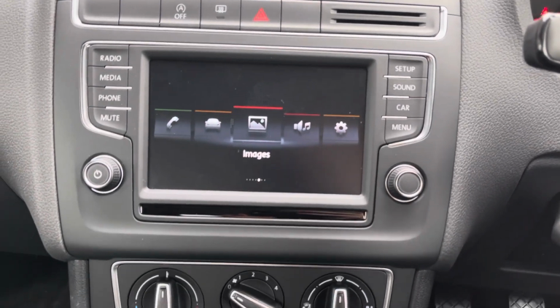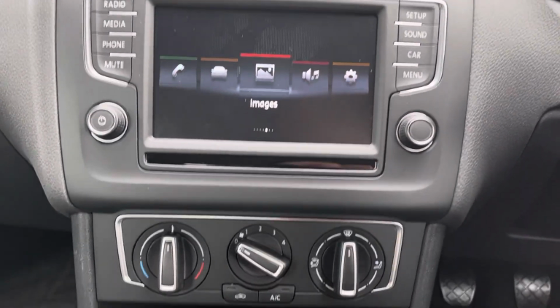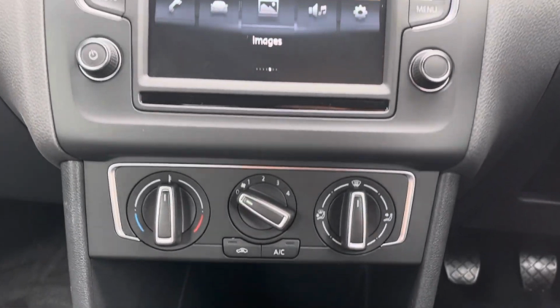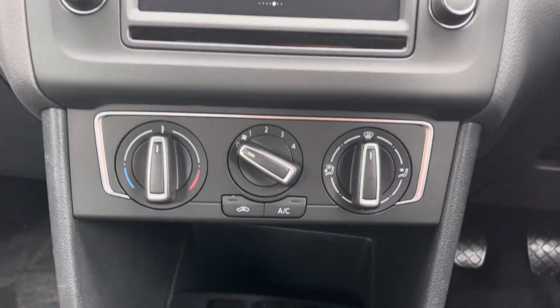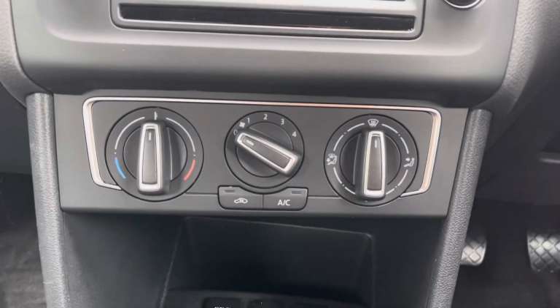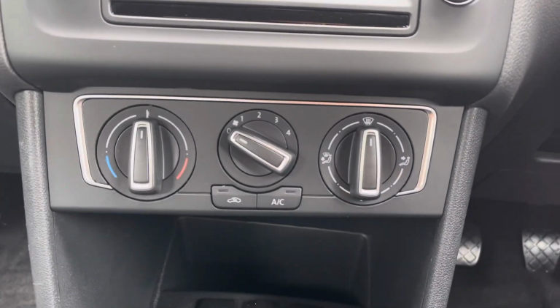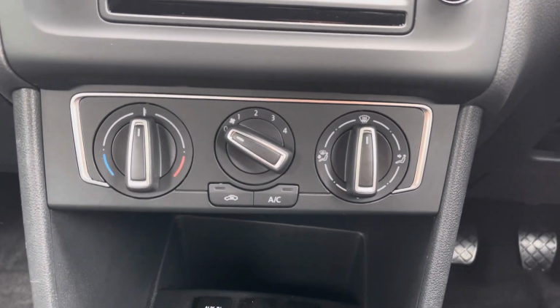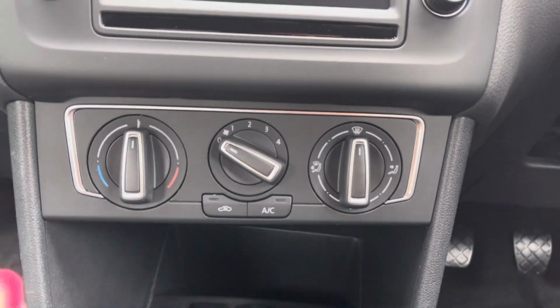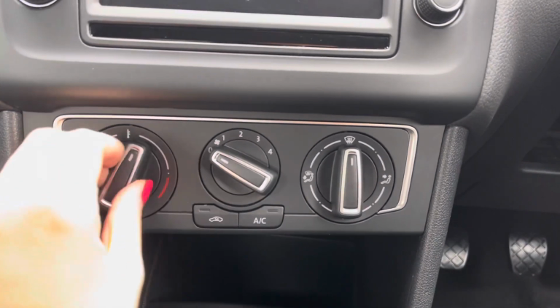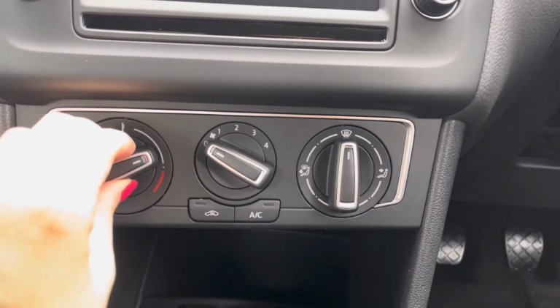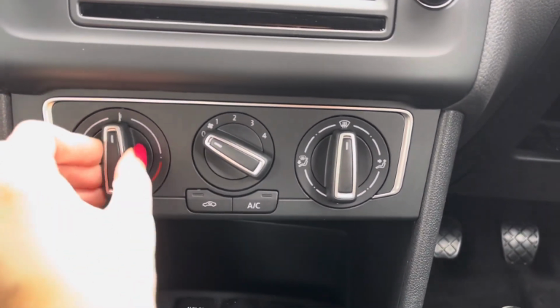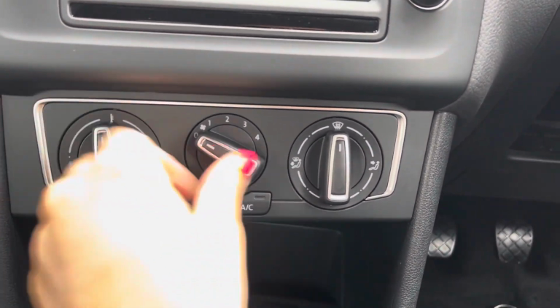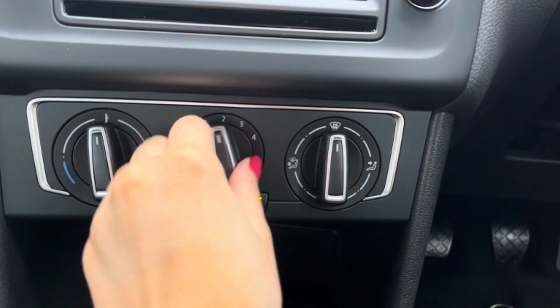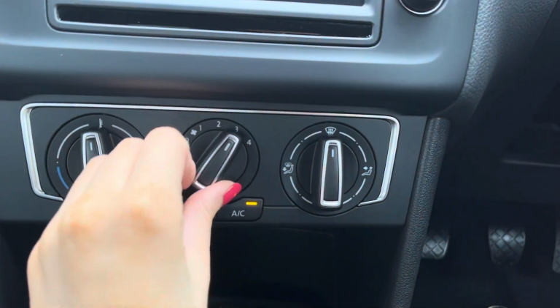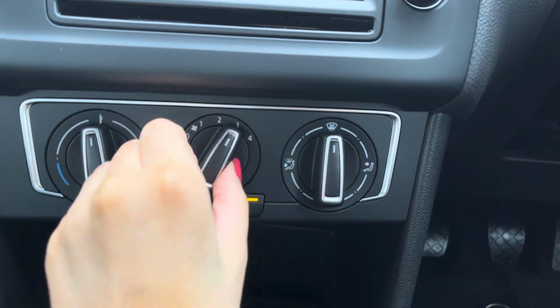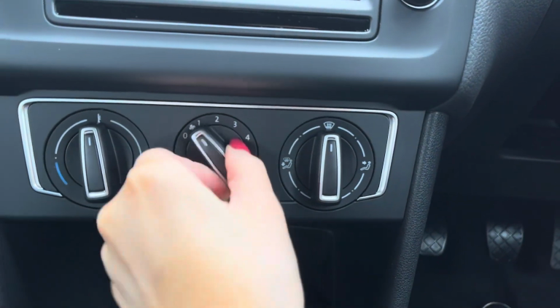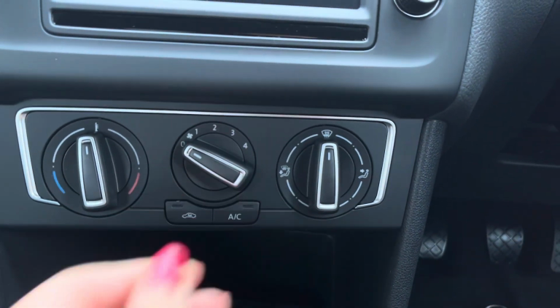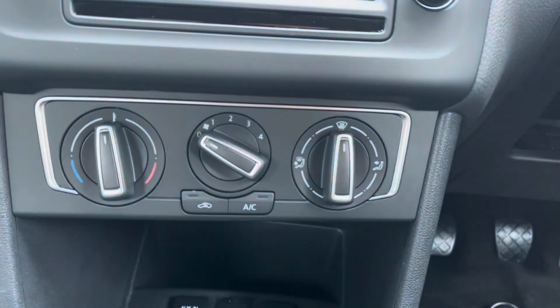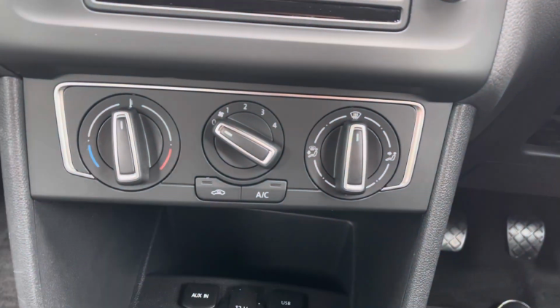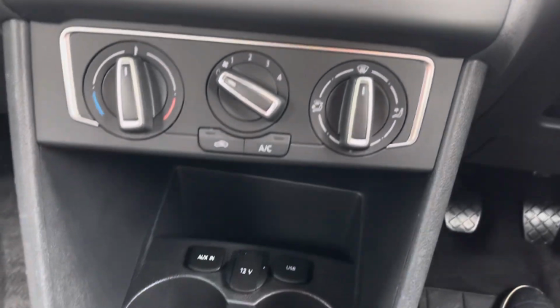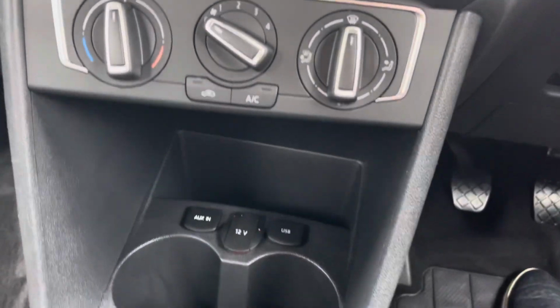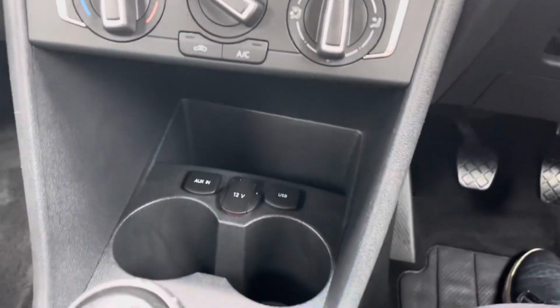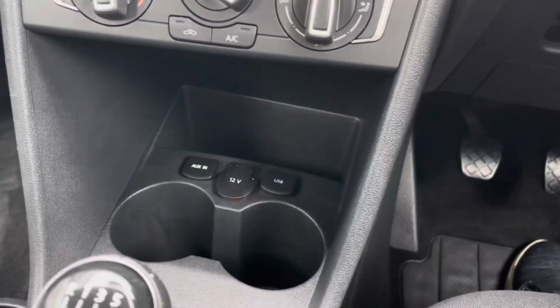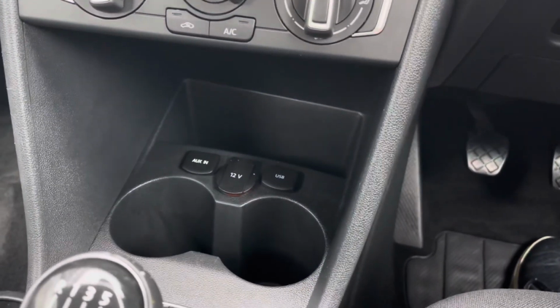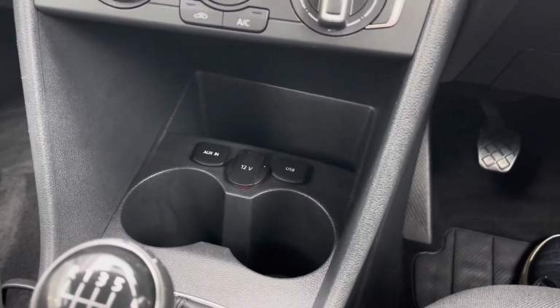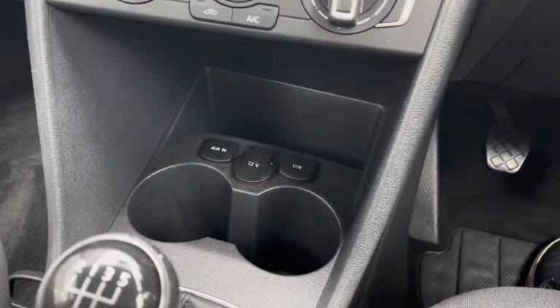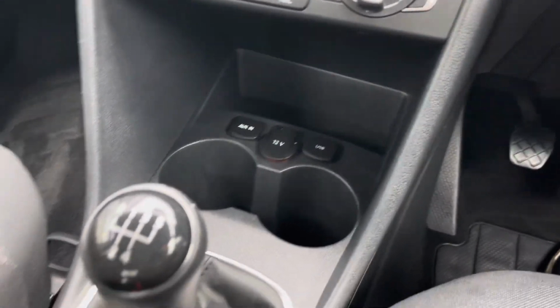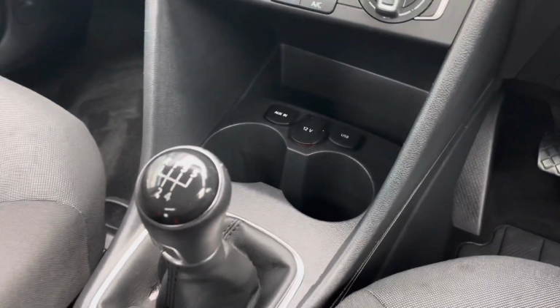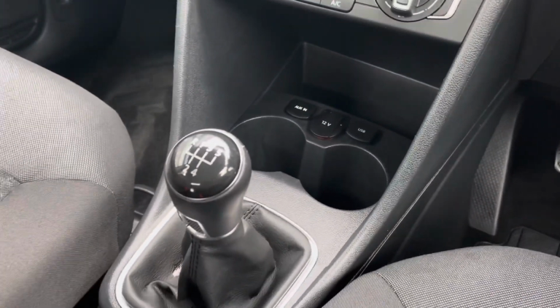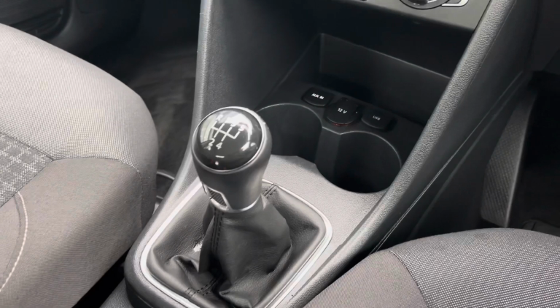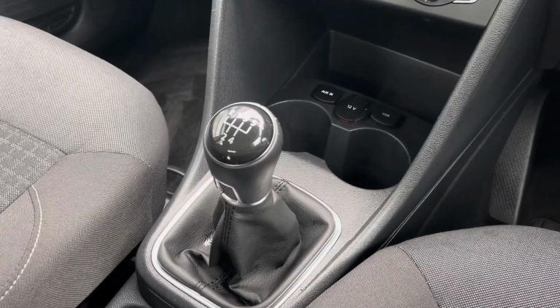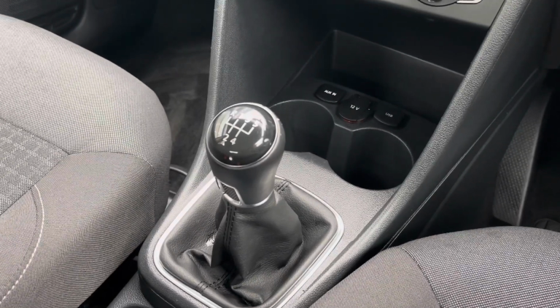Moving down, you can see there are the air conditioning controls and I can confirm that all the dials are working just as they should. Moving further on, you've got dual cup holders there for storage and your five speed manual gear stick.